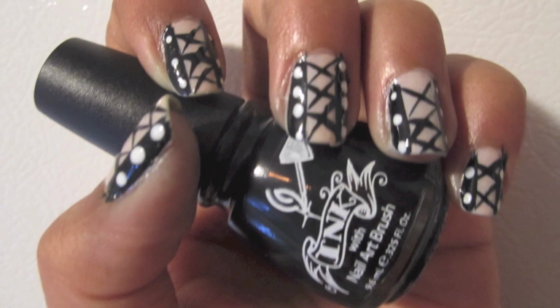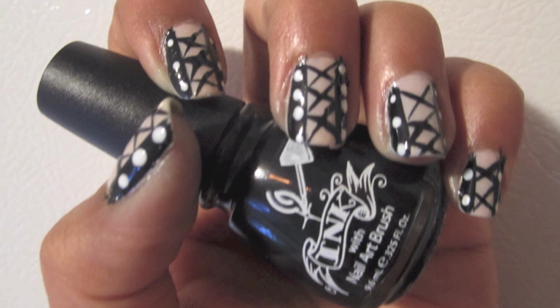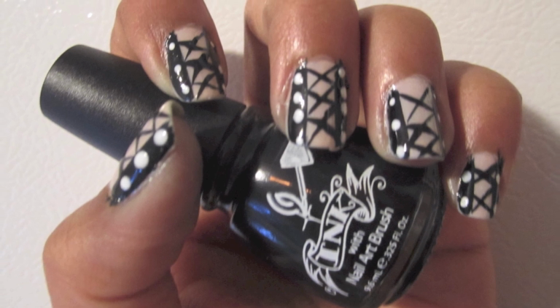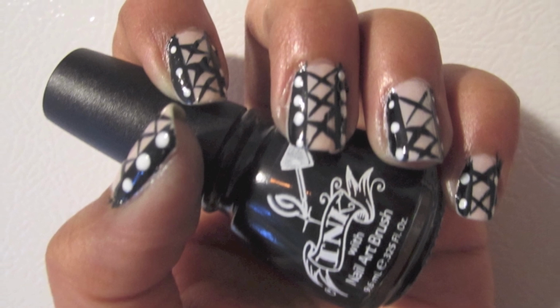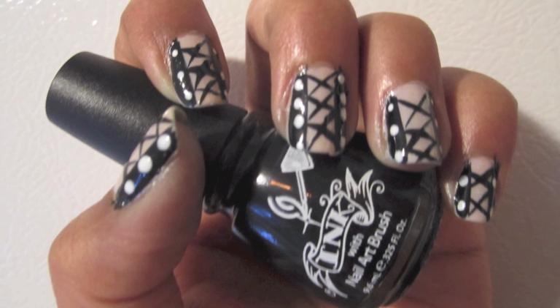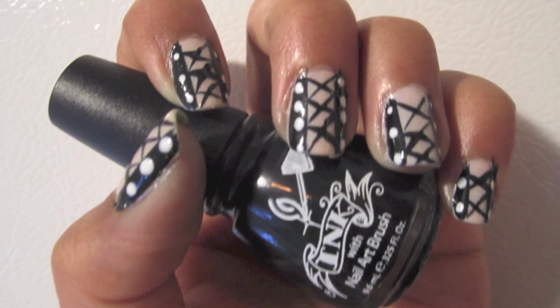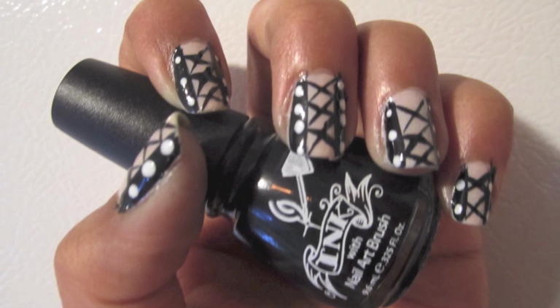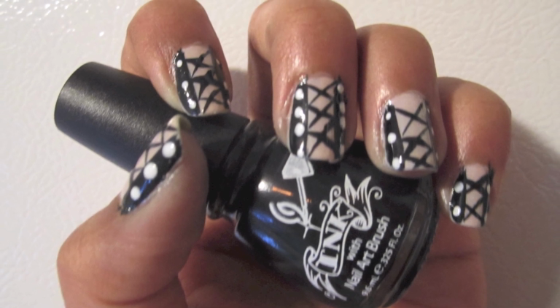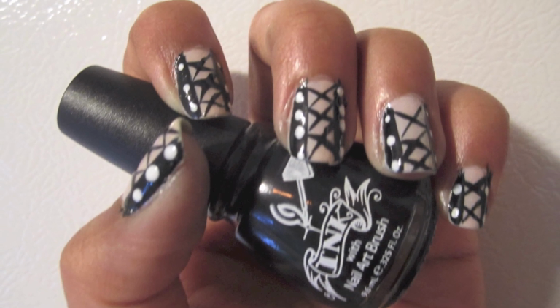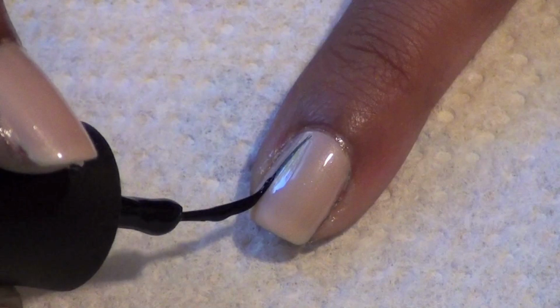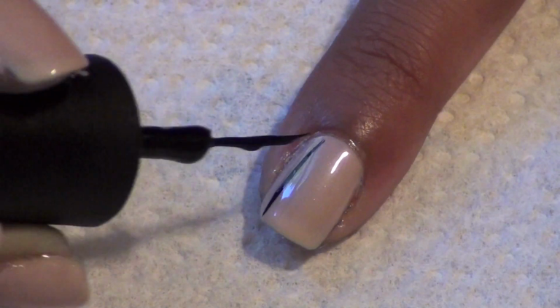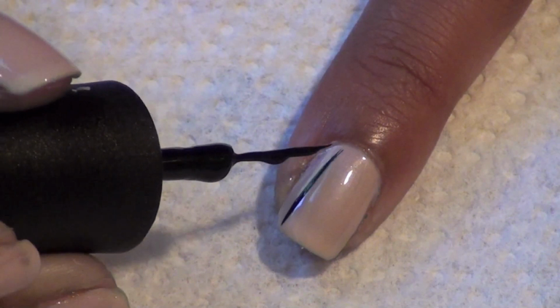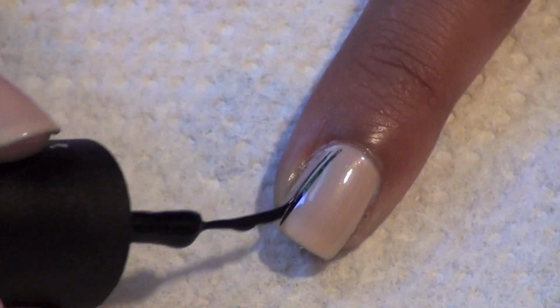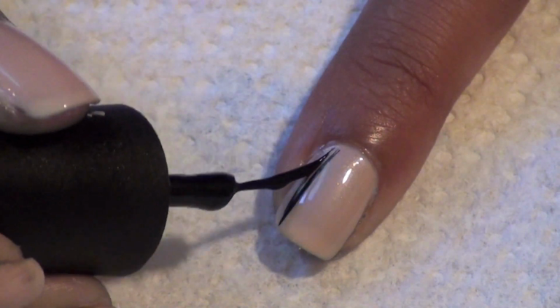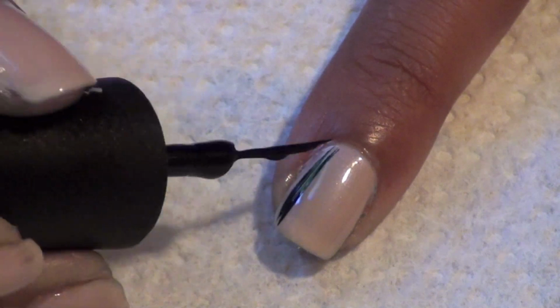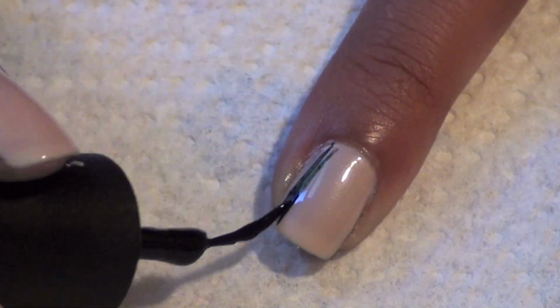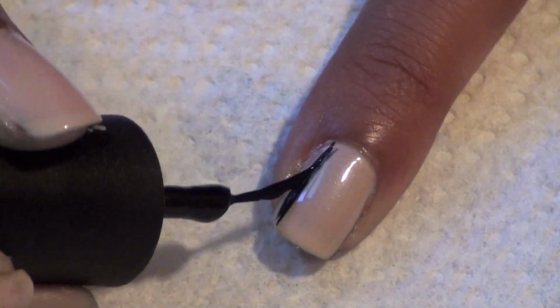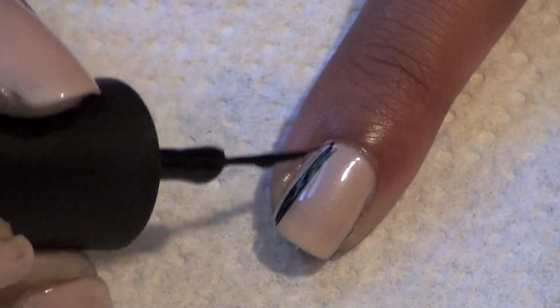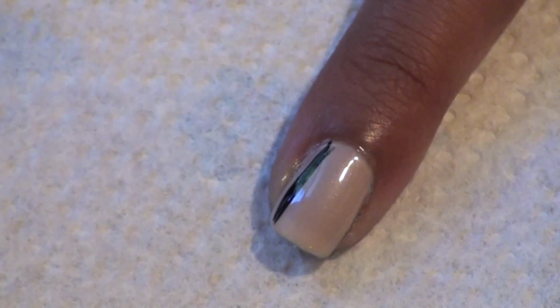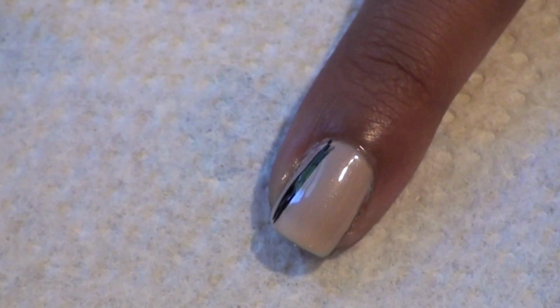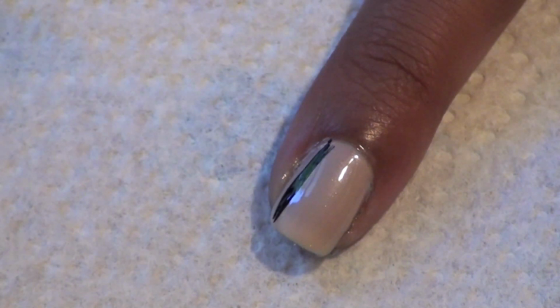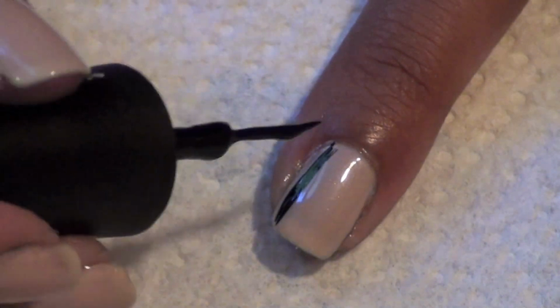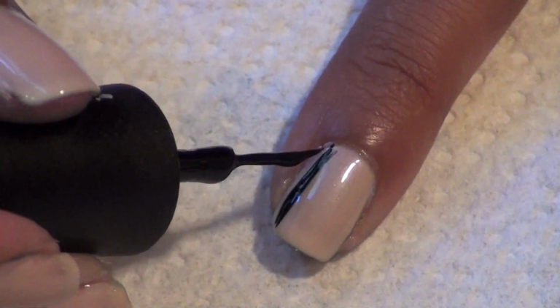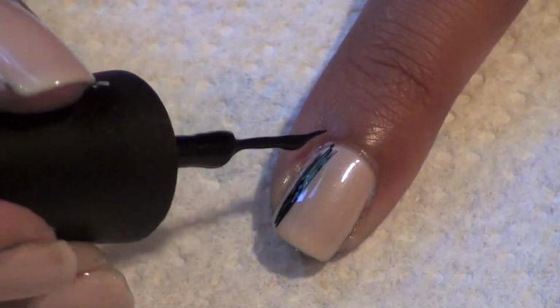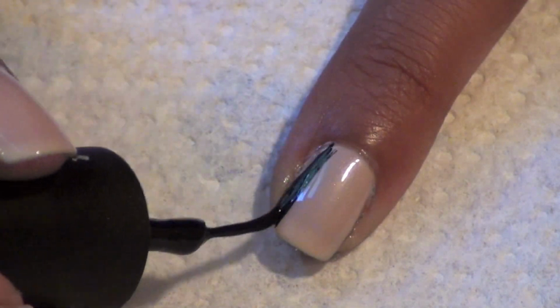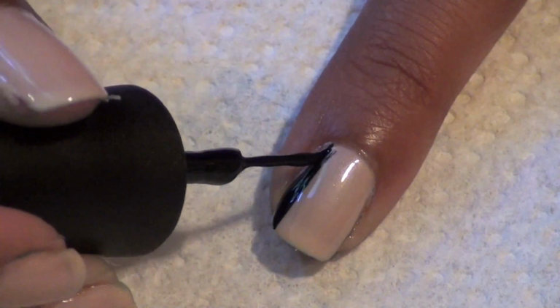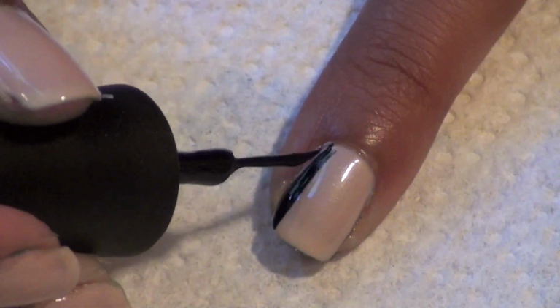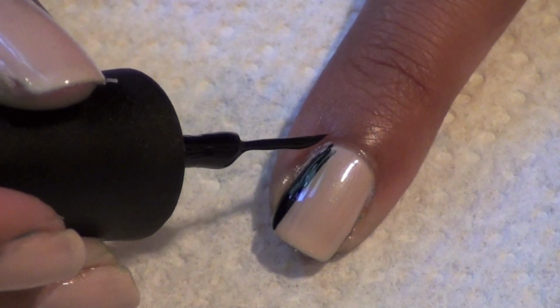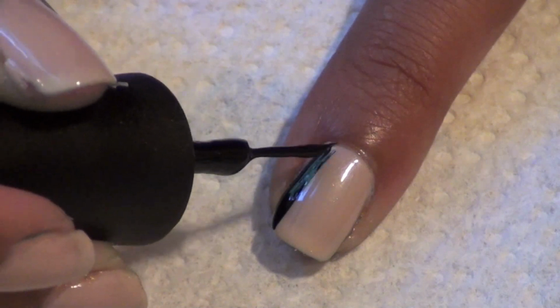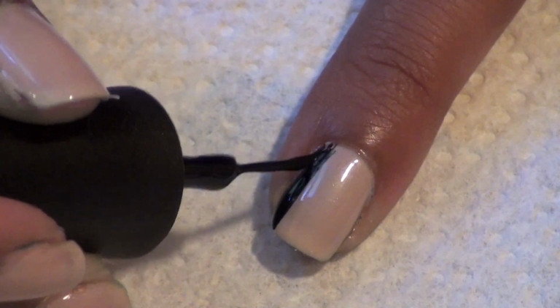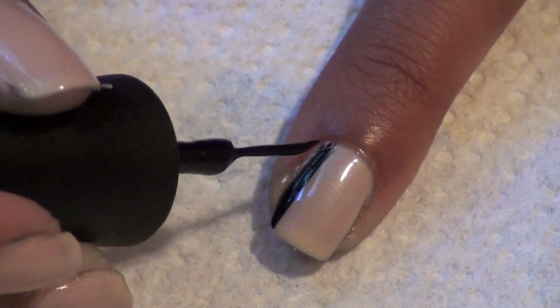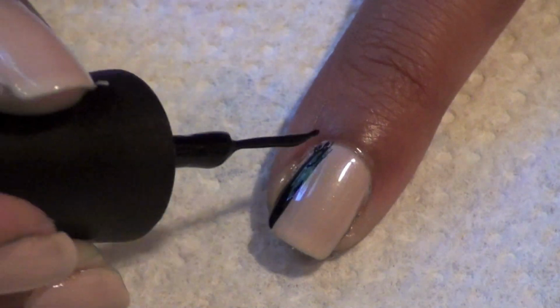Then take out a black nail striper. Paint two thin sections on each side of your nail, then fill it in. You don't want to make the sections too thick or else there won't be much room left in the middle to work with later.